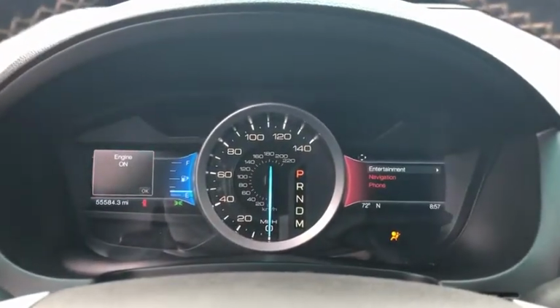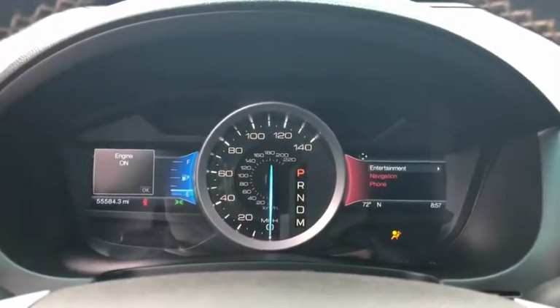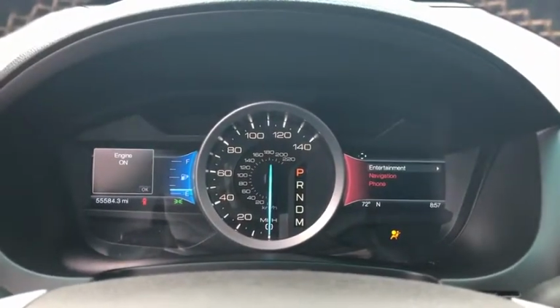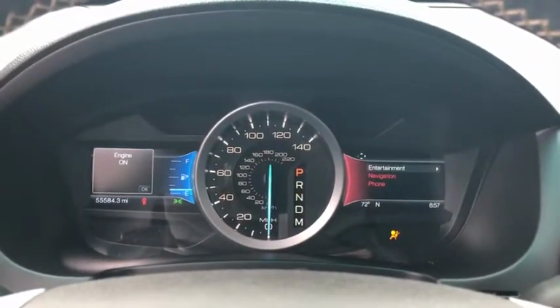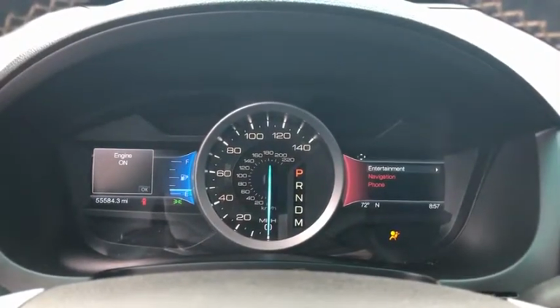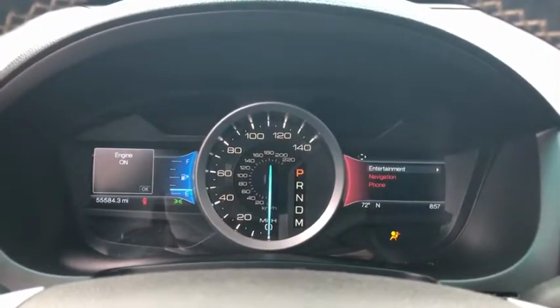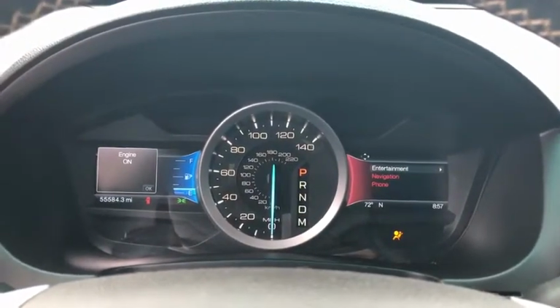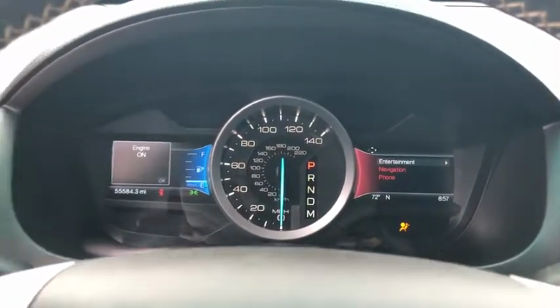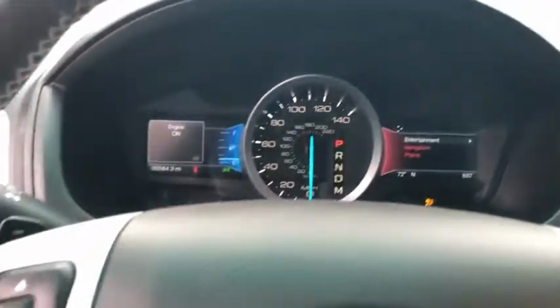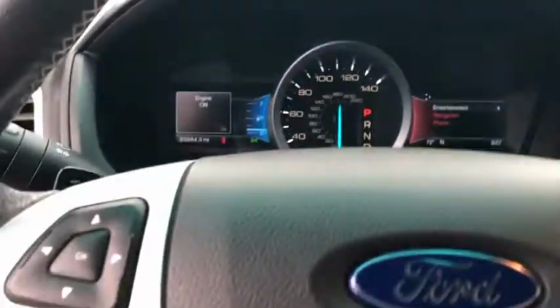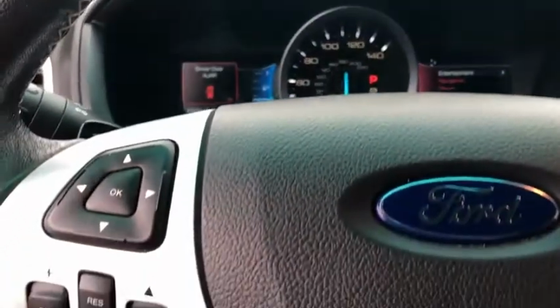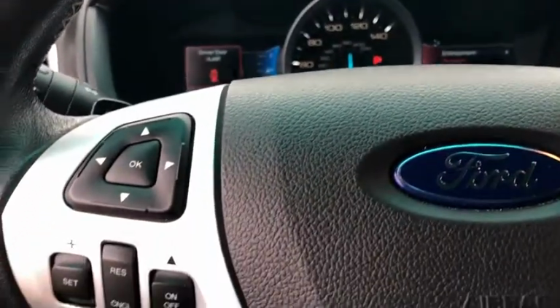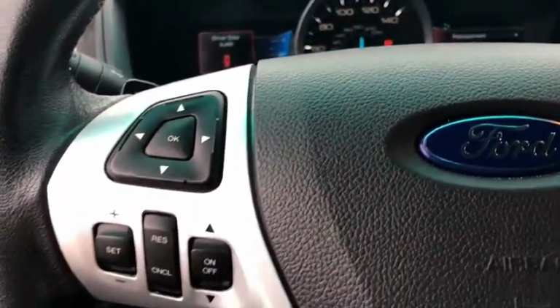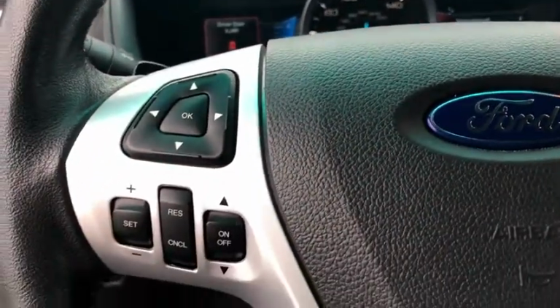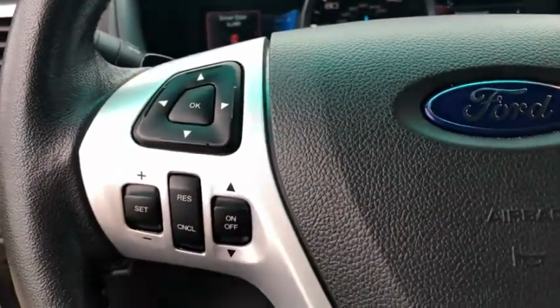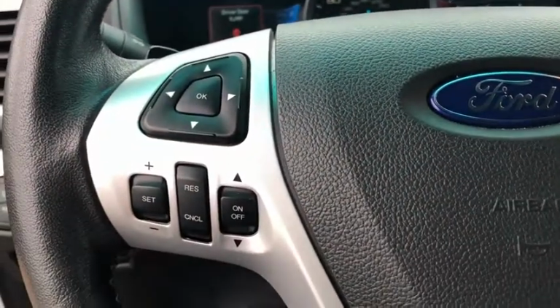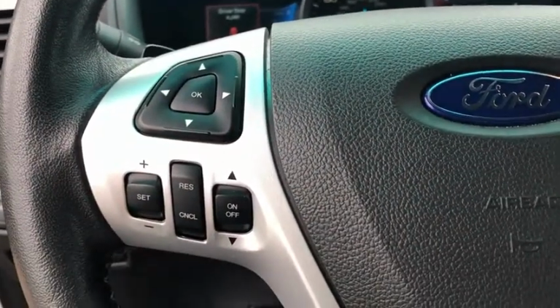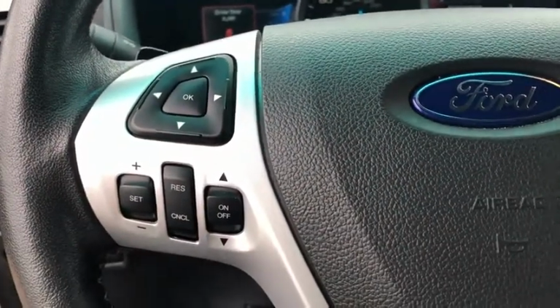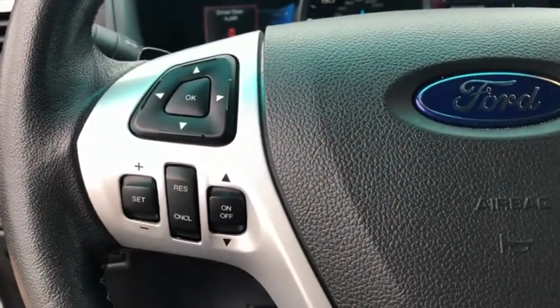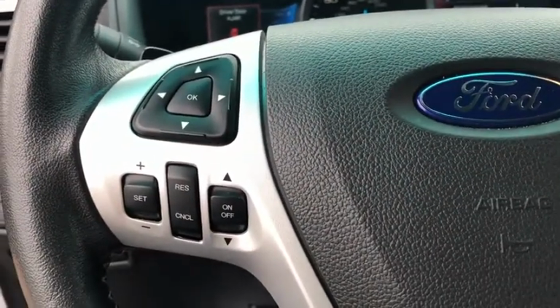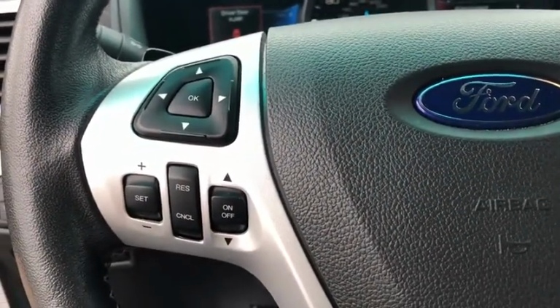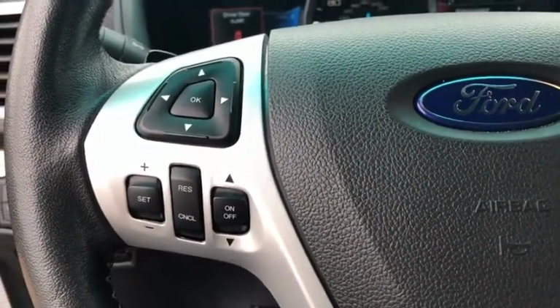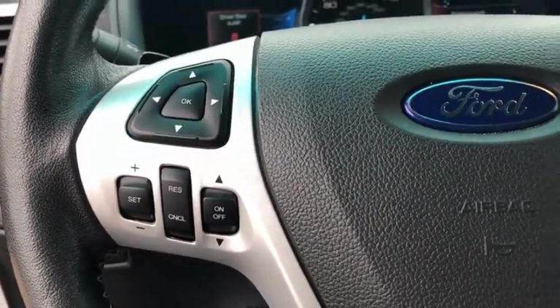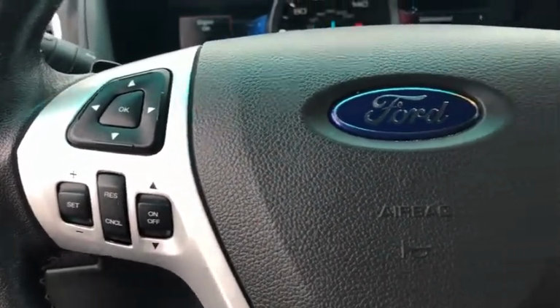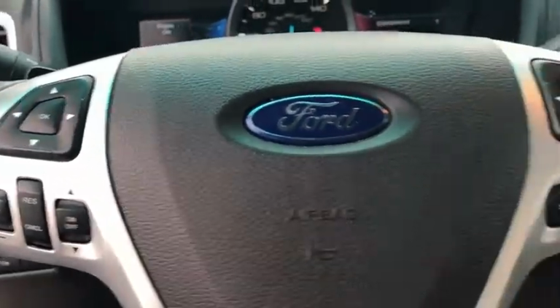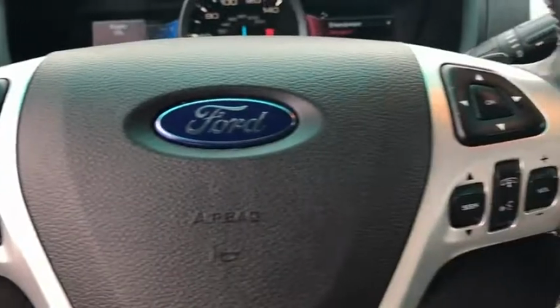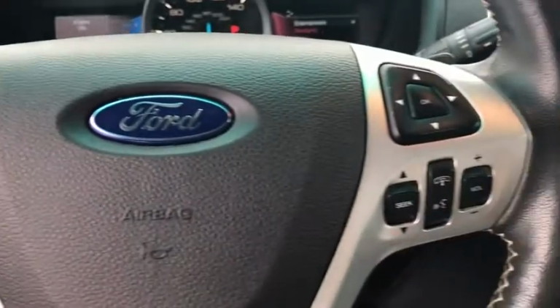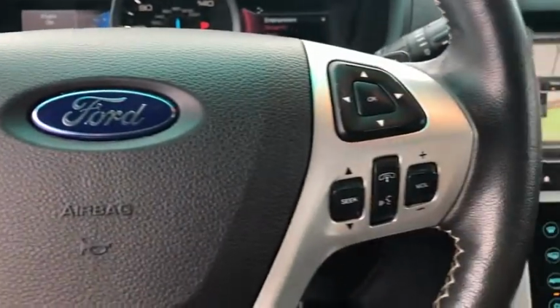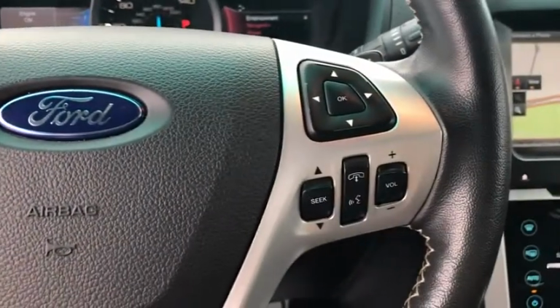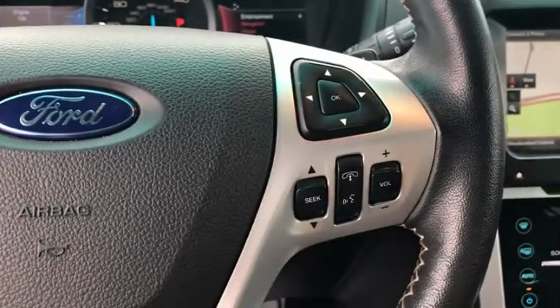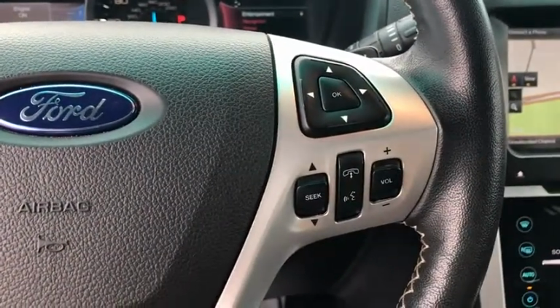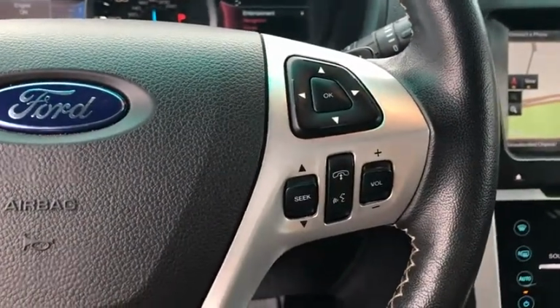Security system, power windows, rear window defroster, trip computer, CD player, heated front seat, electronic stability control, overhead console.